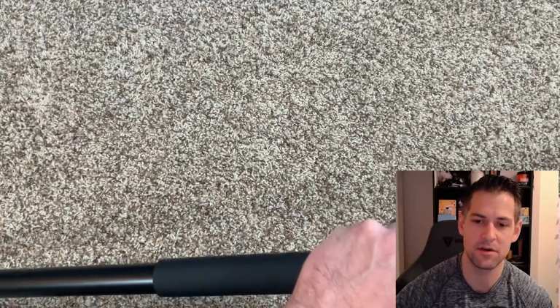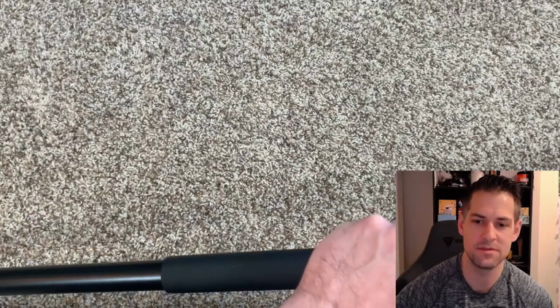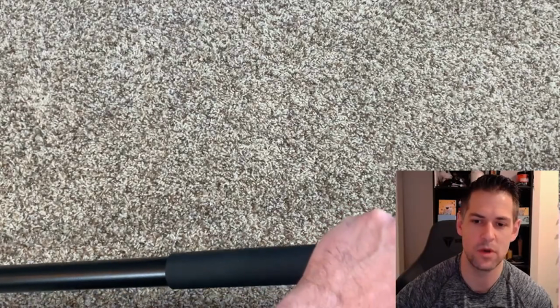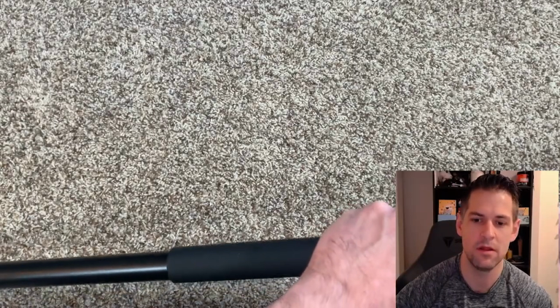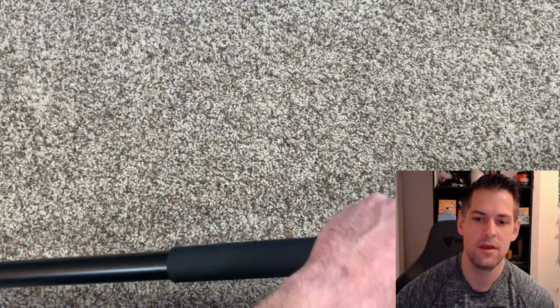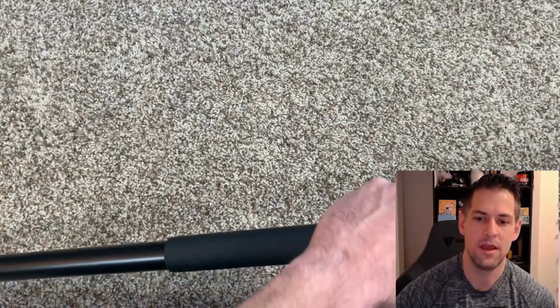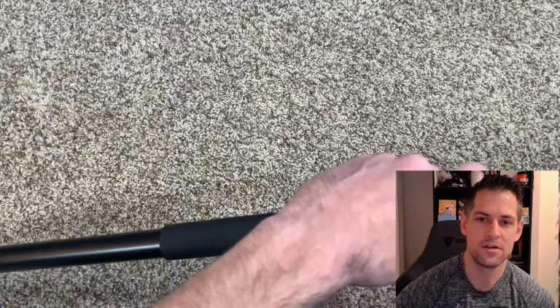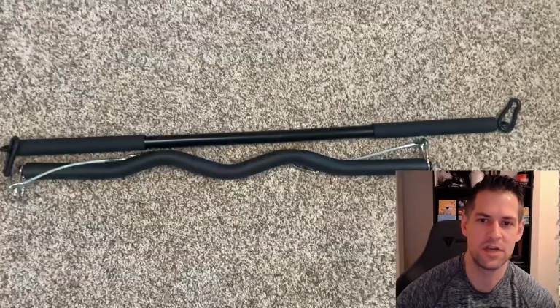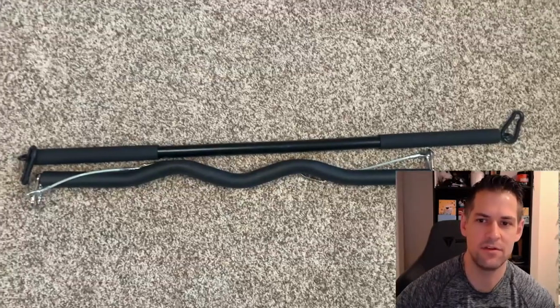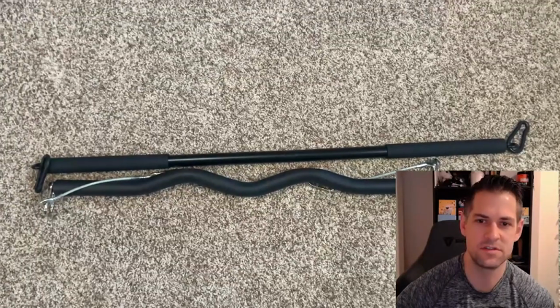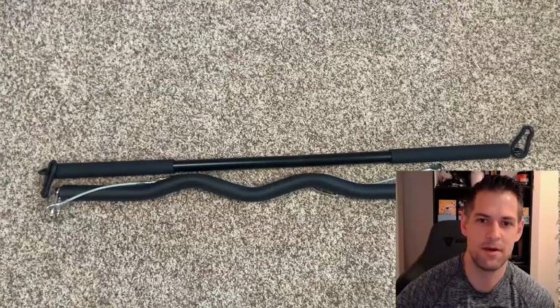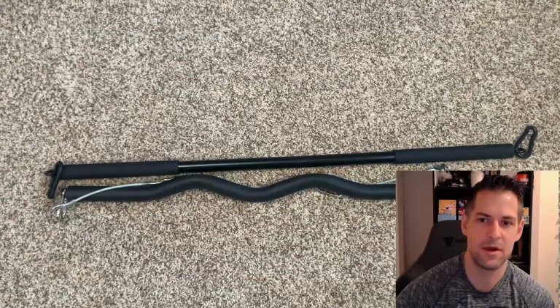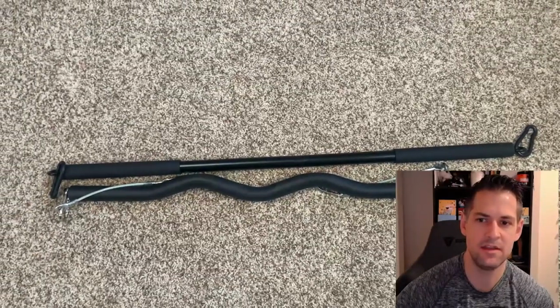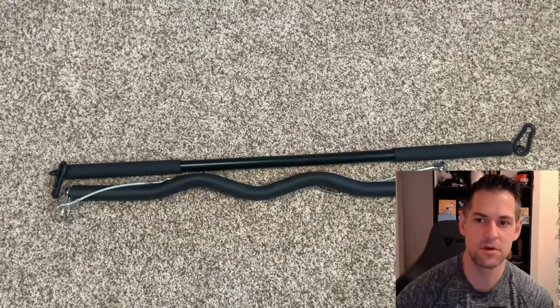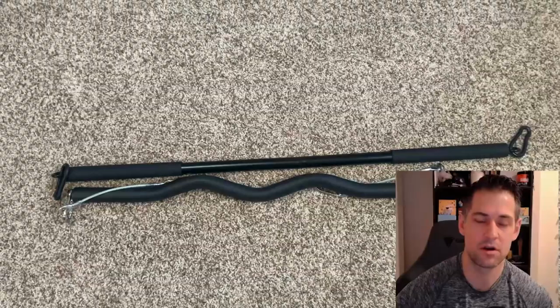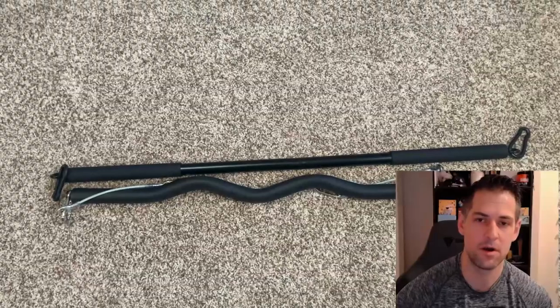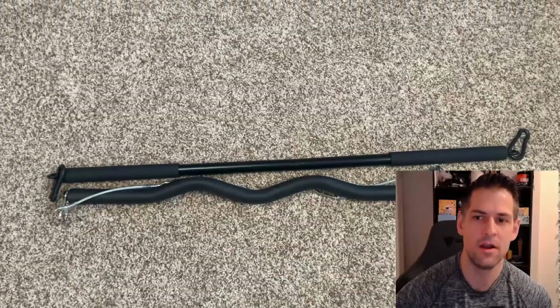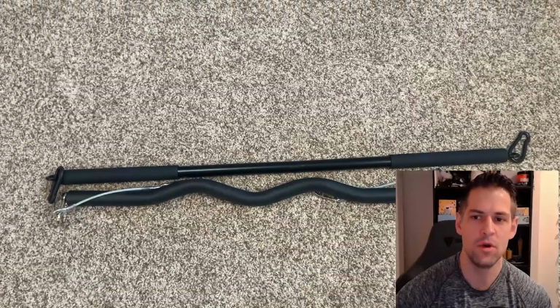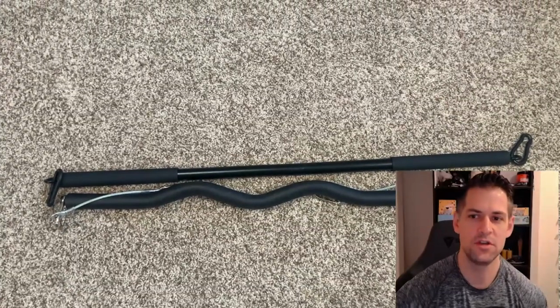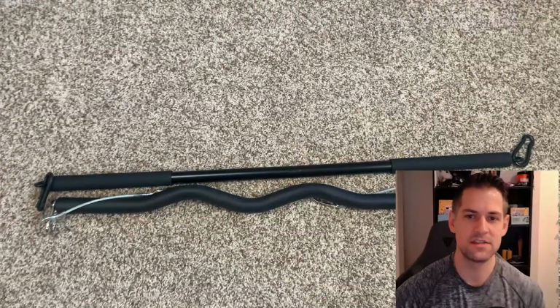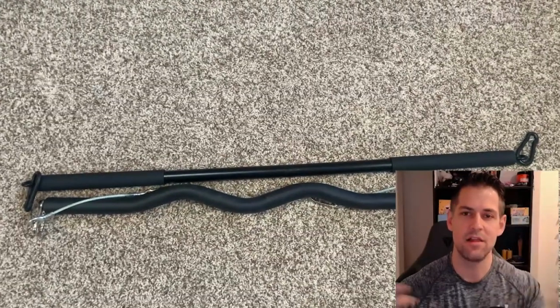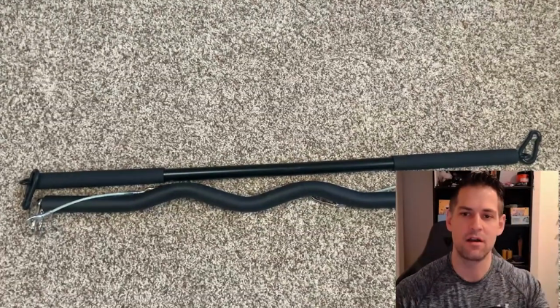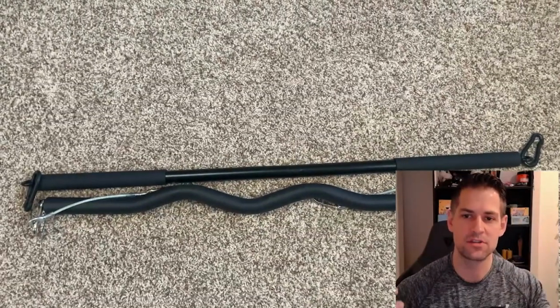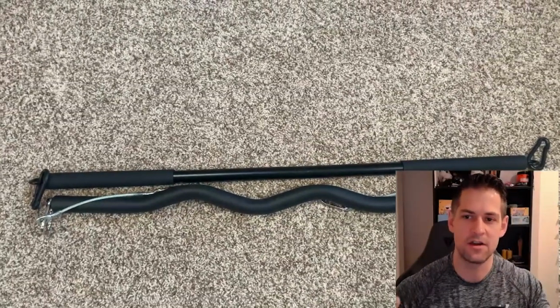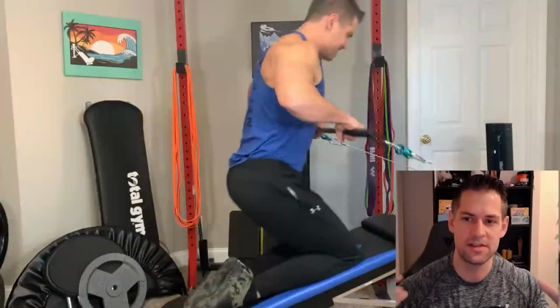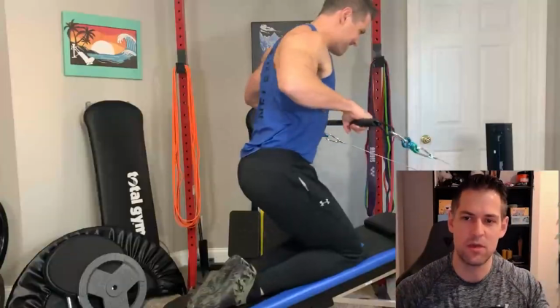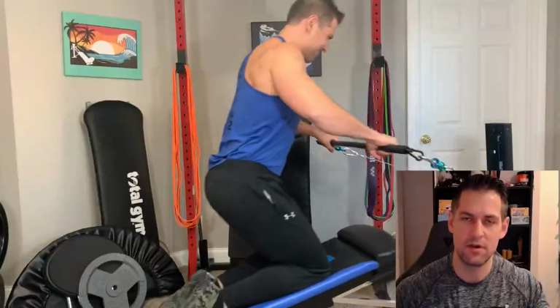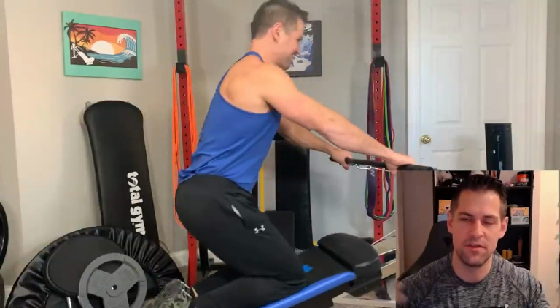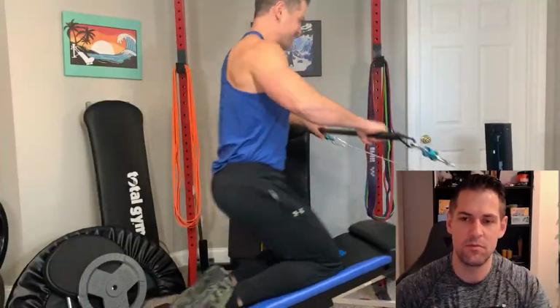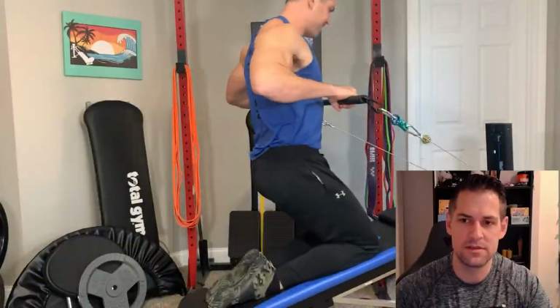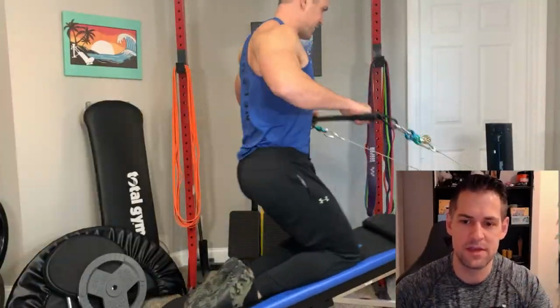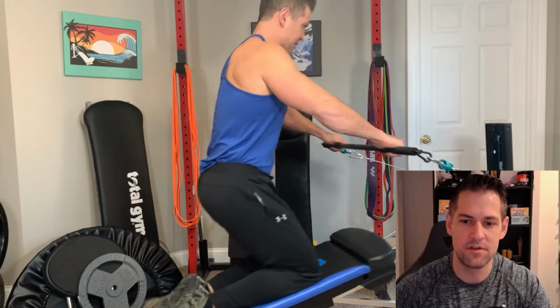It came with some carabiner clips as well. Here's a shot comparing it to my easy curl bar - you can see it's a lot longer and straighter, which is why I wondered if this would make a substantial difference.